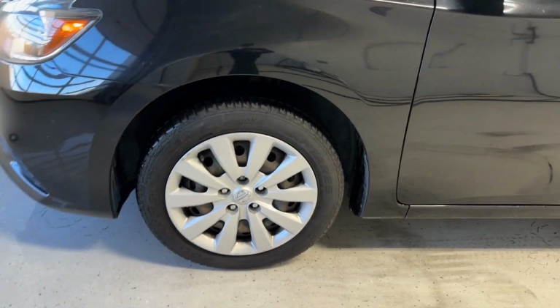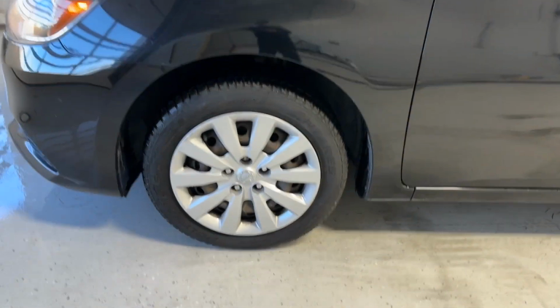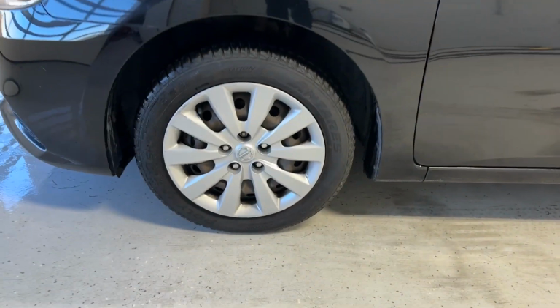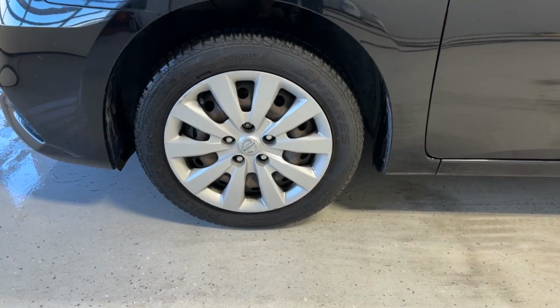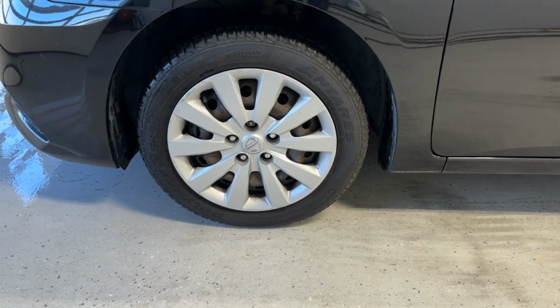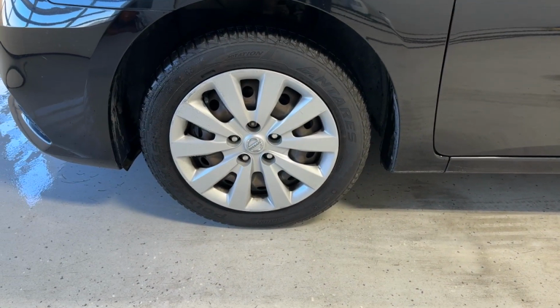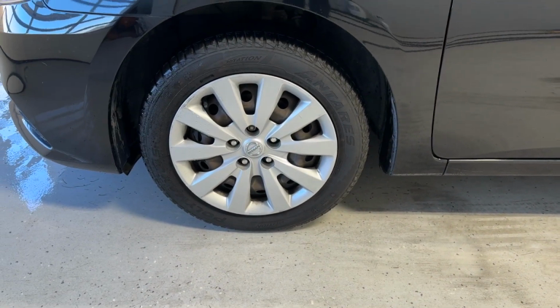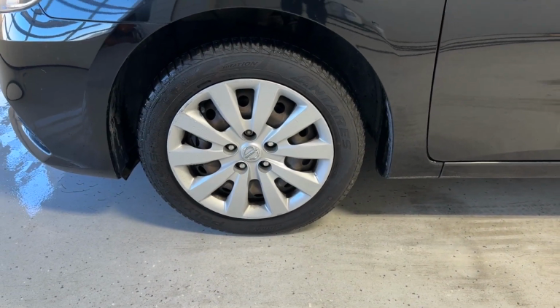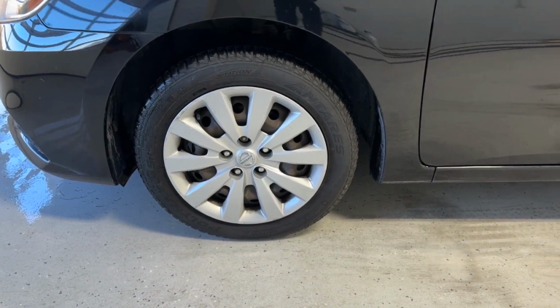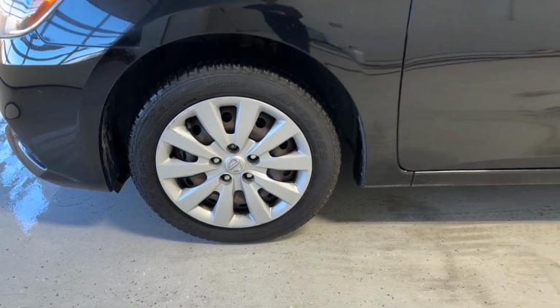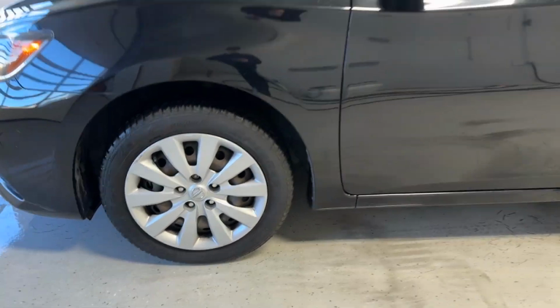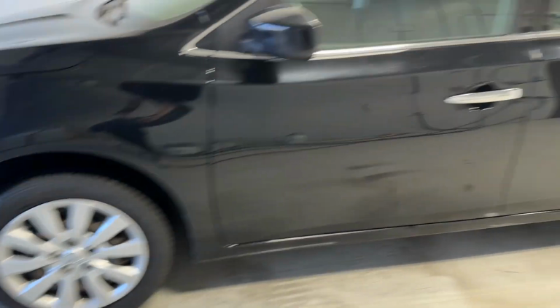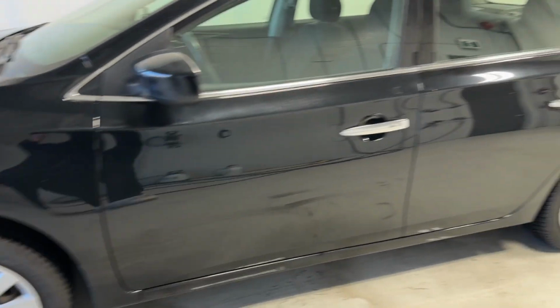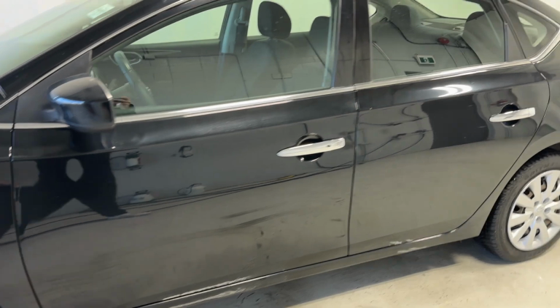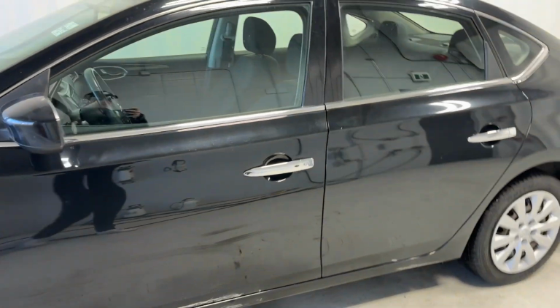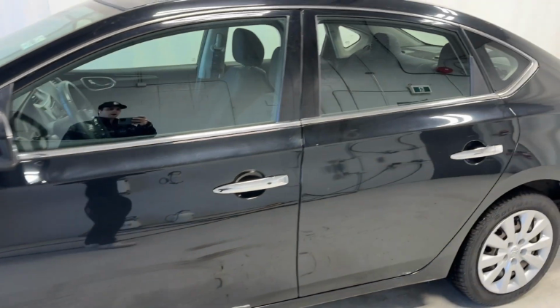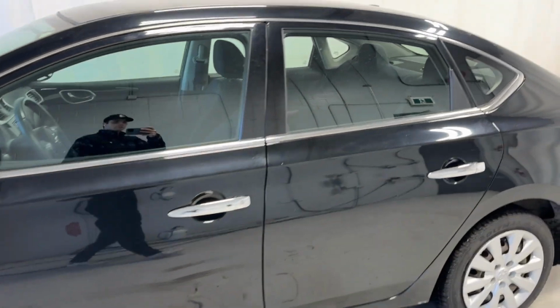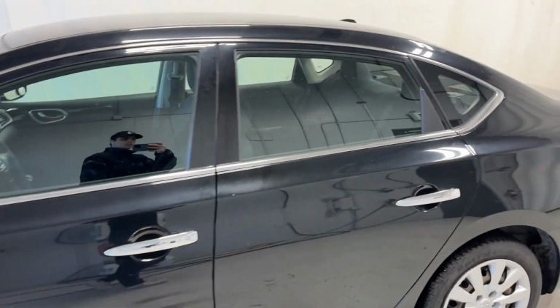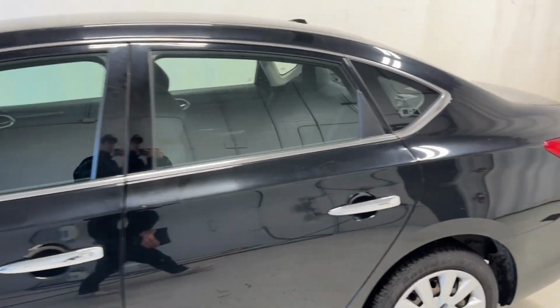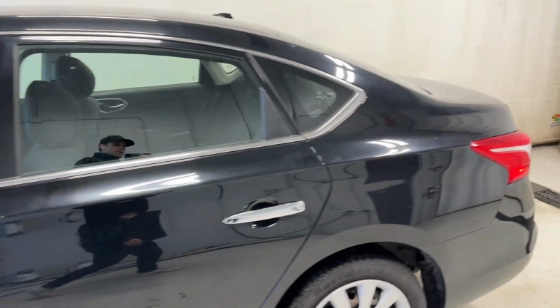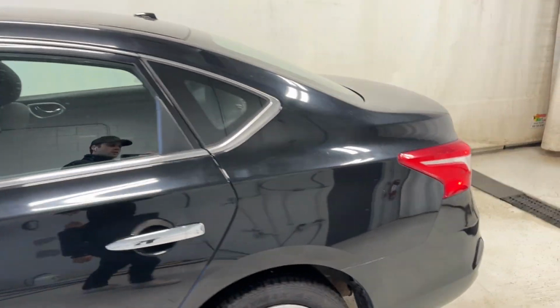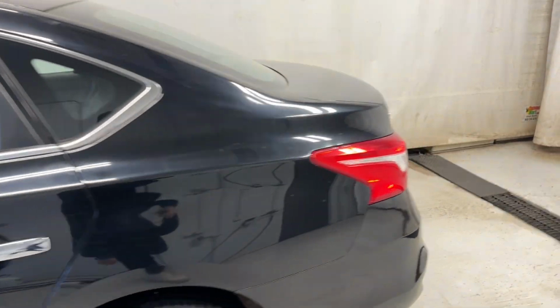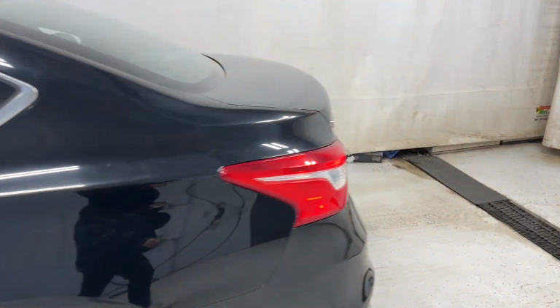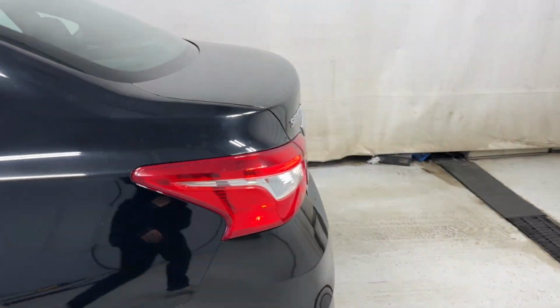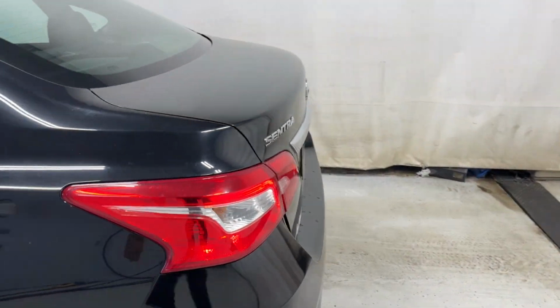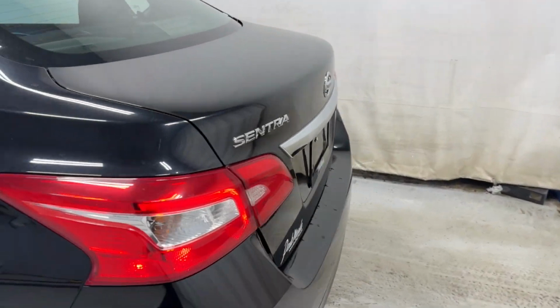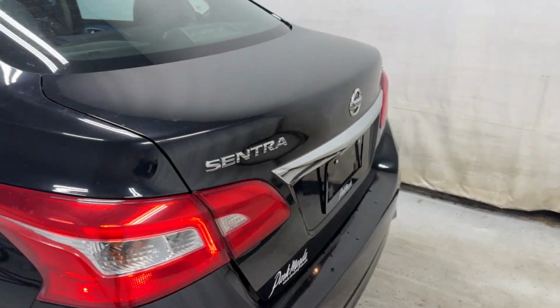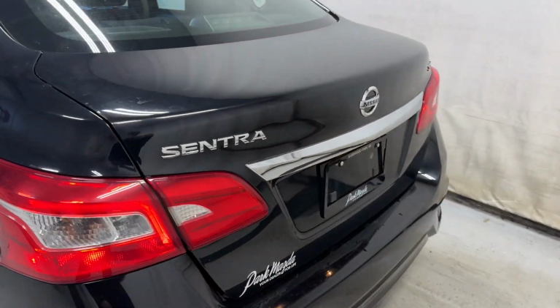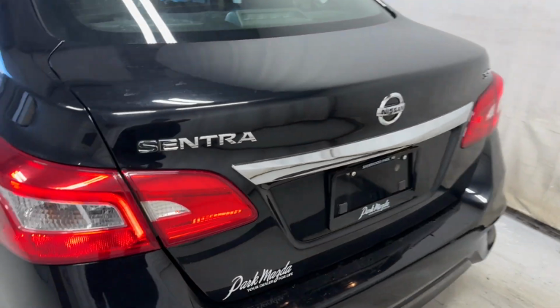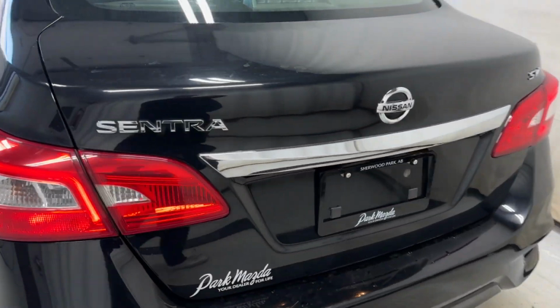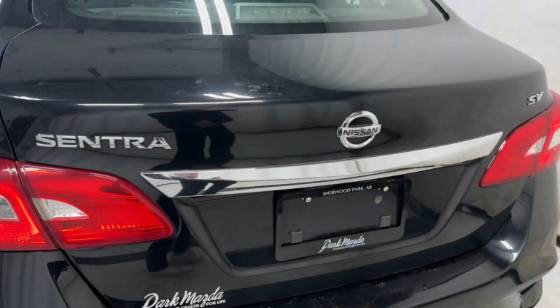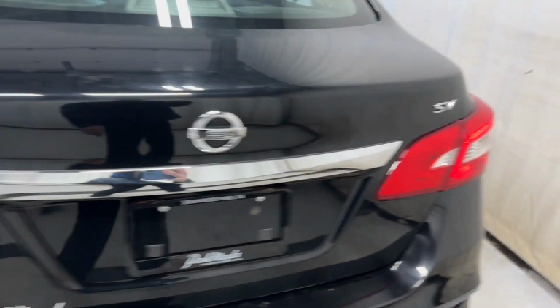We've got plain steel wheels with full covers. Keyless entry feature. Keep making our way around — taillights and center badge.